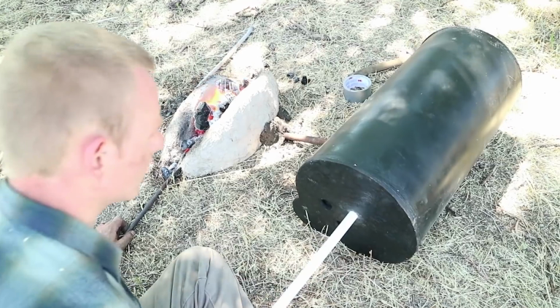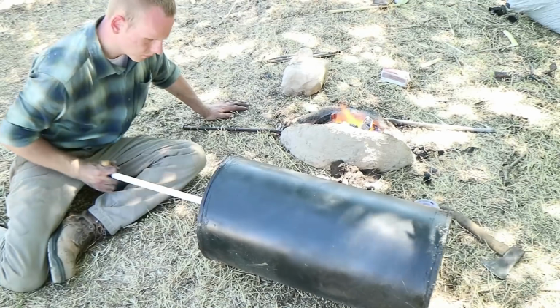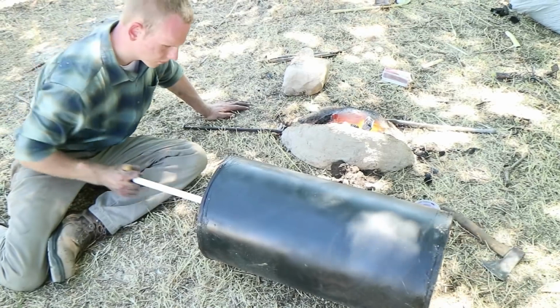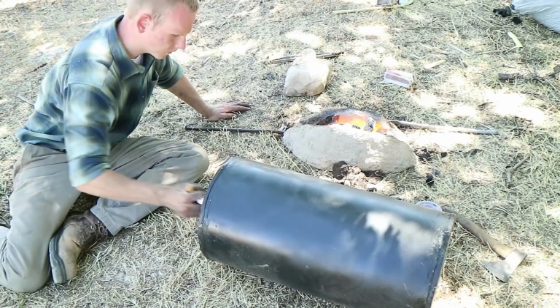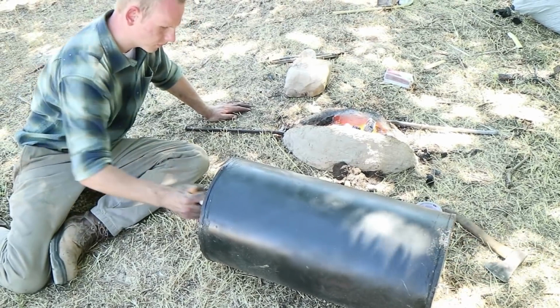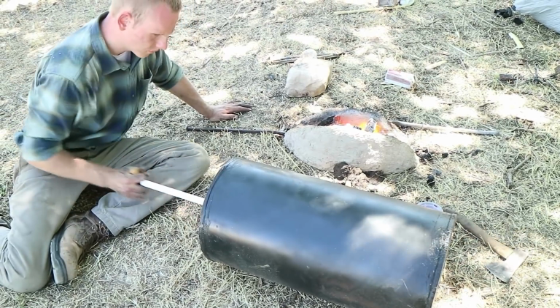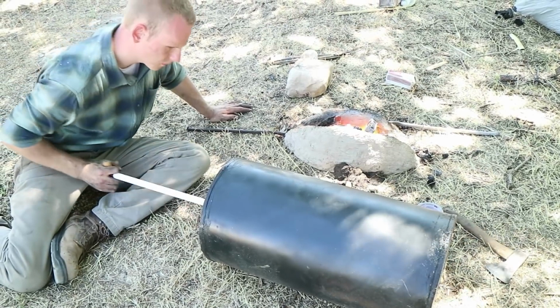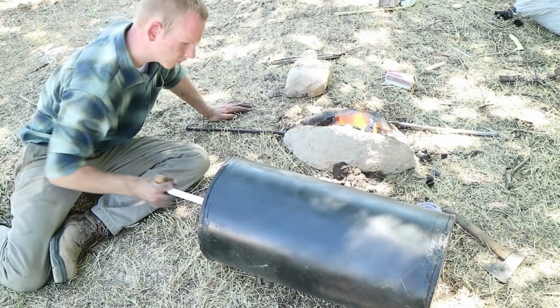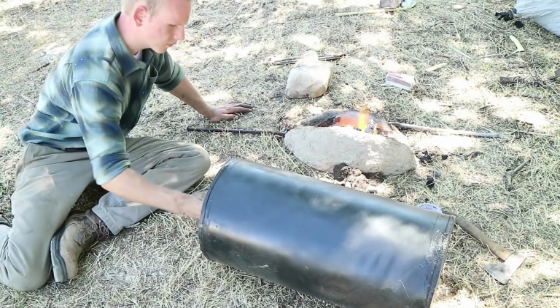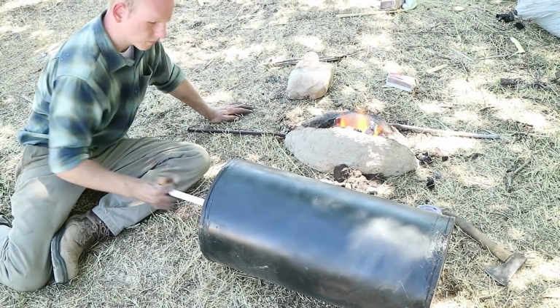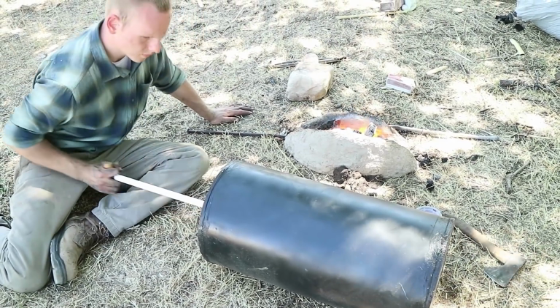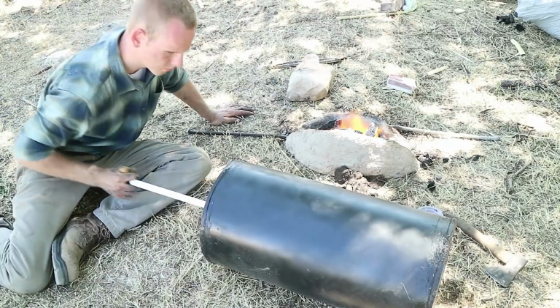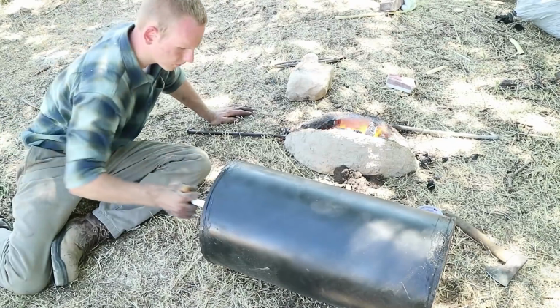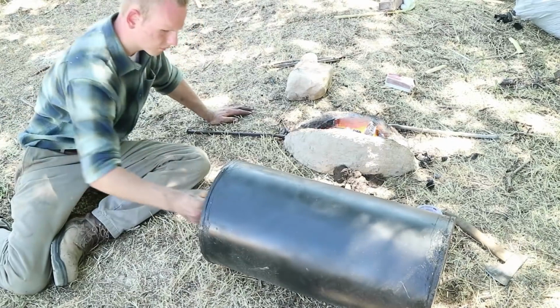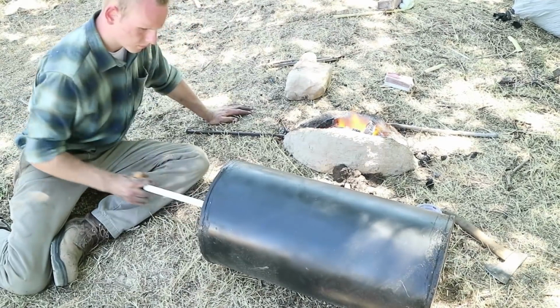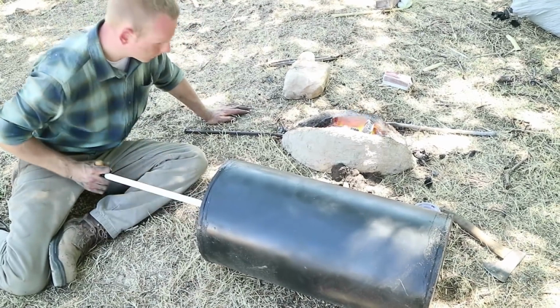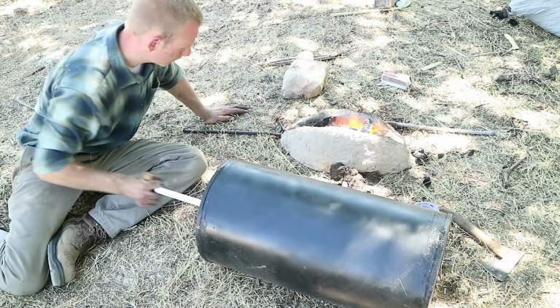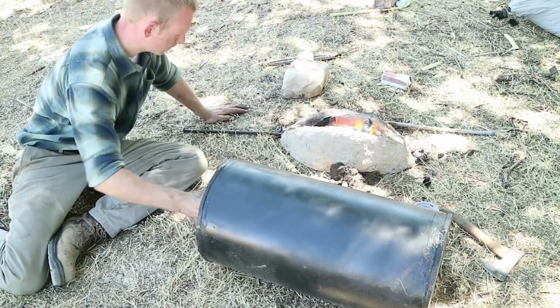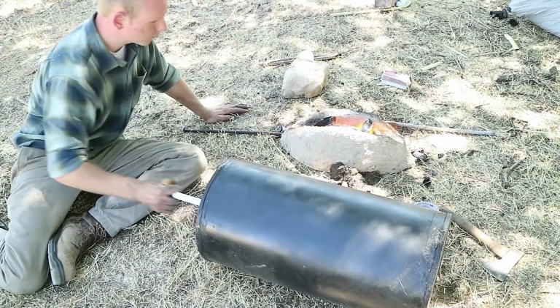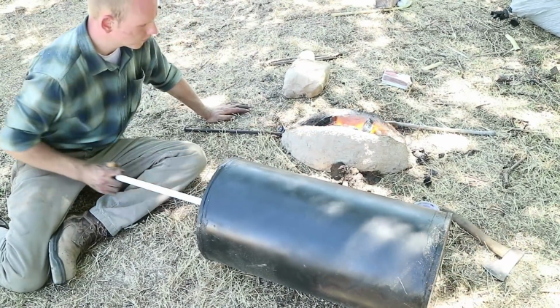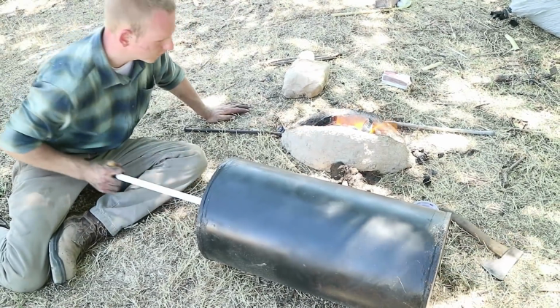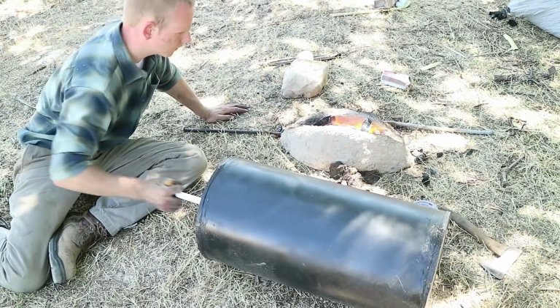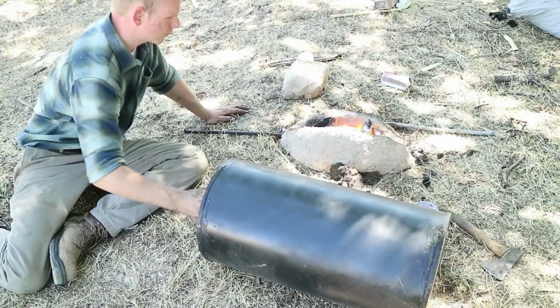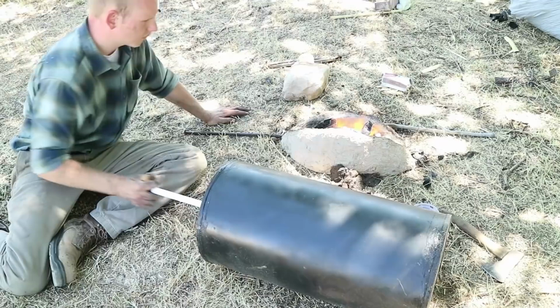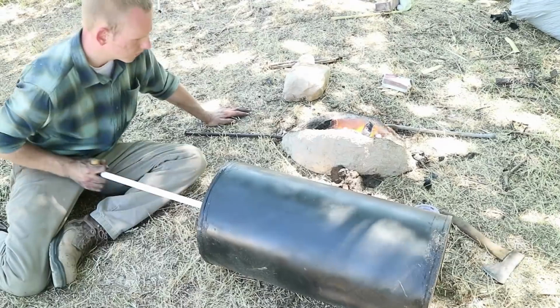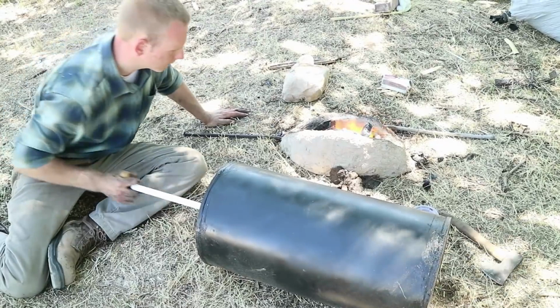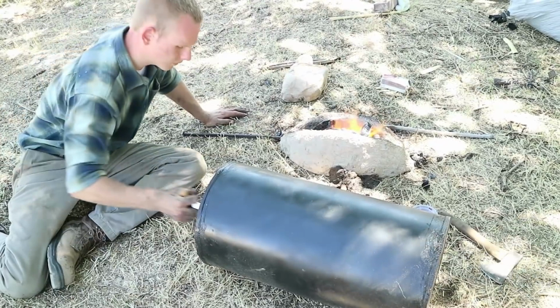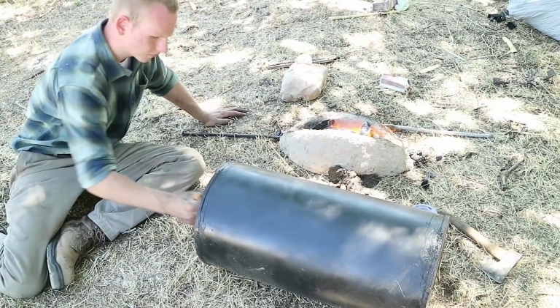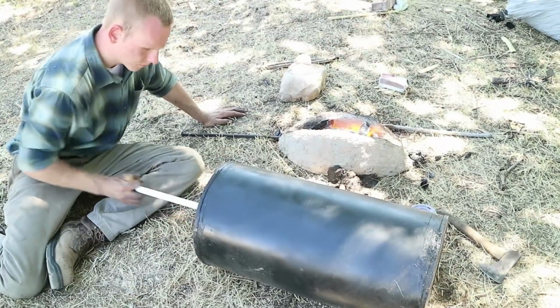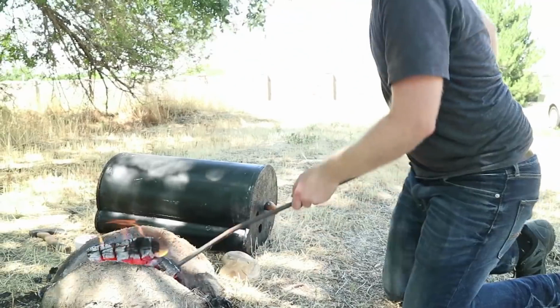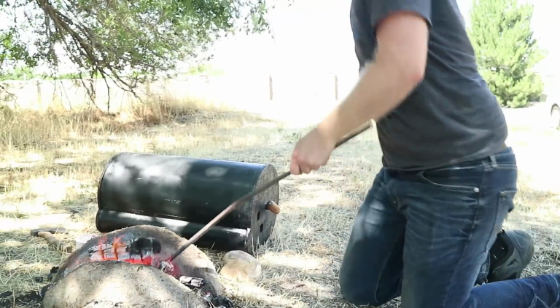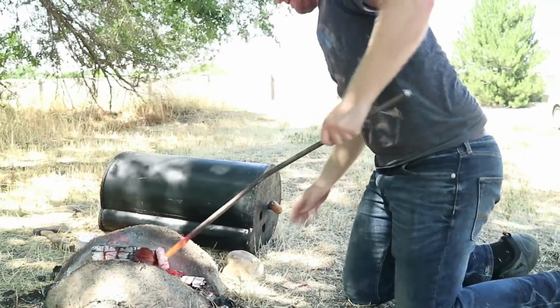The most complex object that we're using is the box bellows that you see there. We're going to make a video soon to explain how the box bellows works, but for now I'll just tell you that the really cool thing about it is that it blows air on the upstroke and on the downstroke.